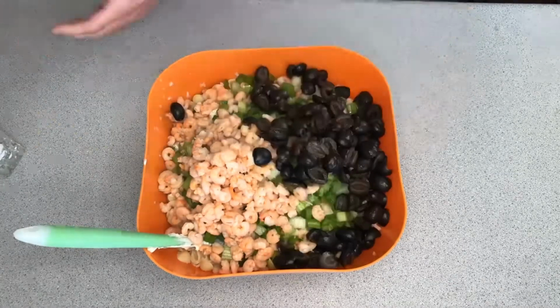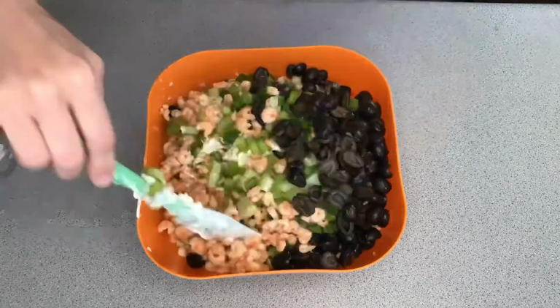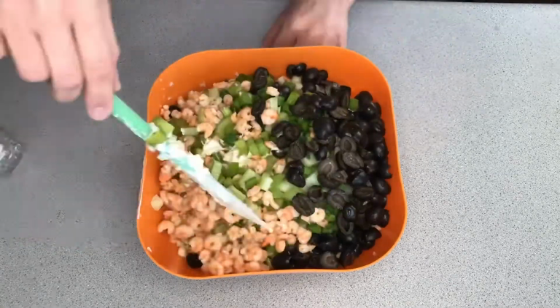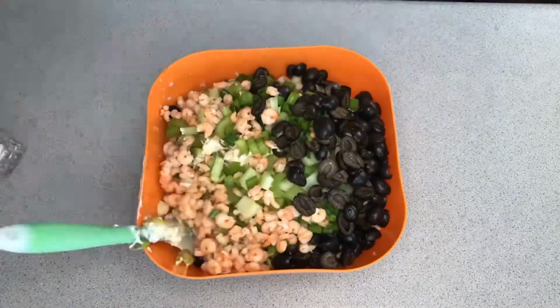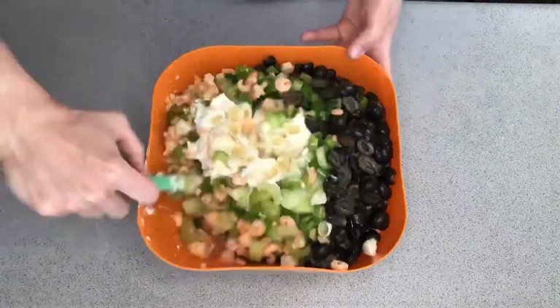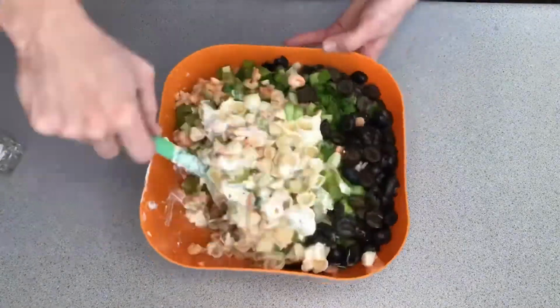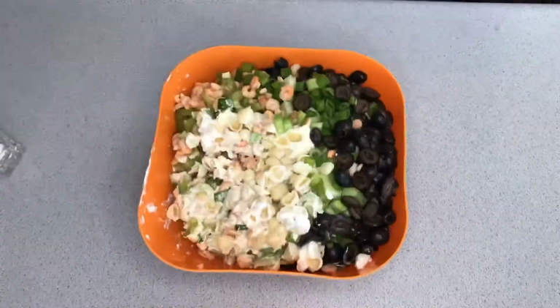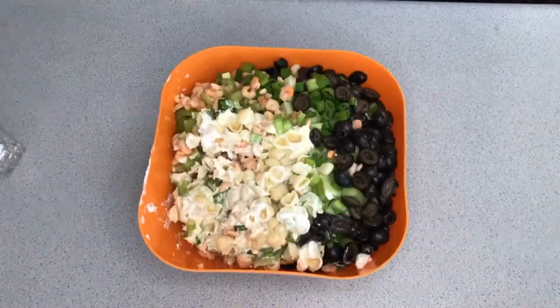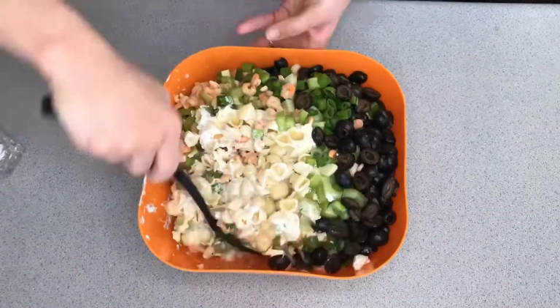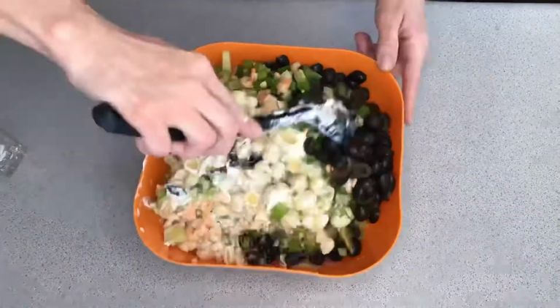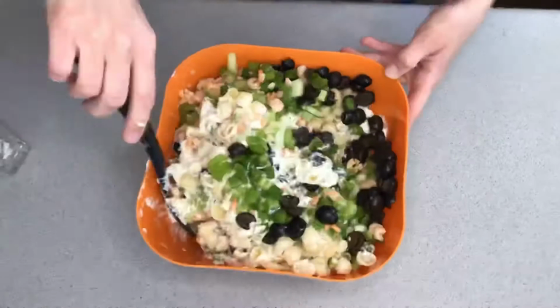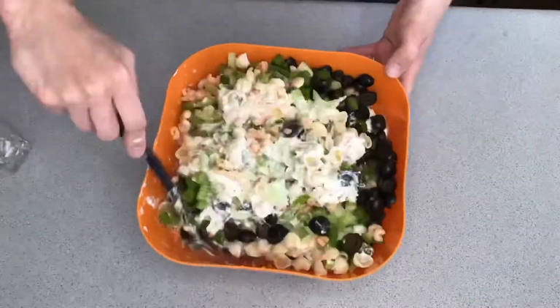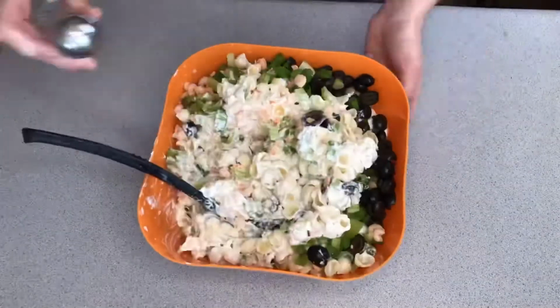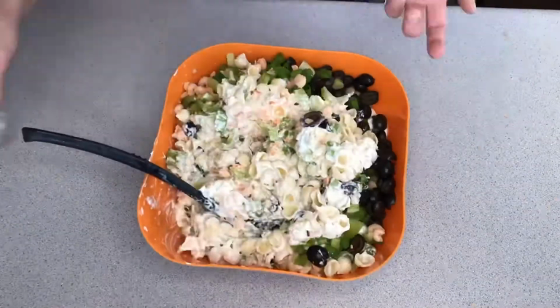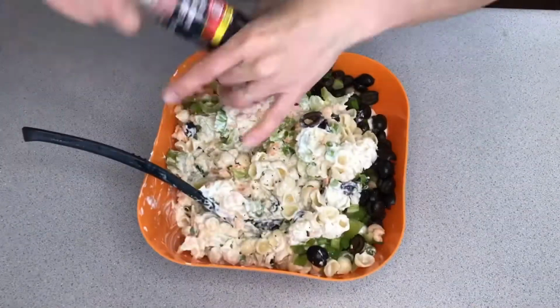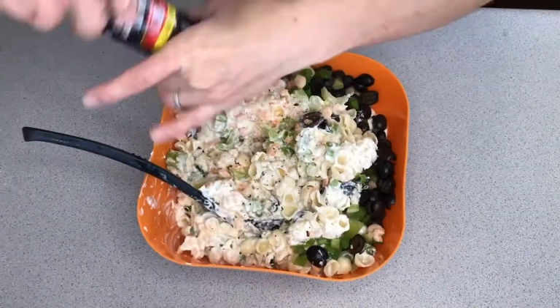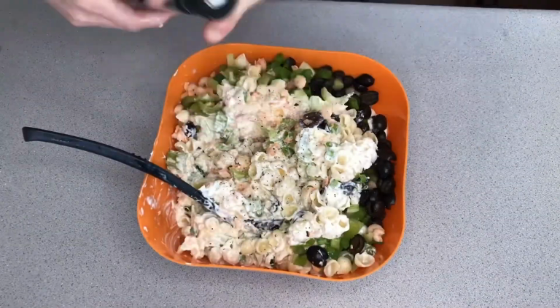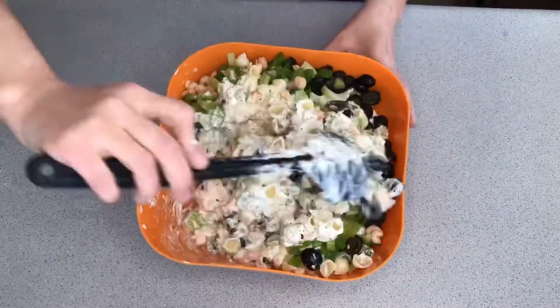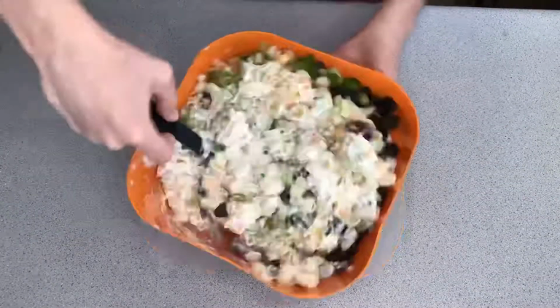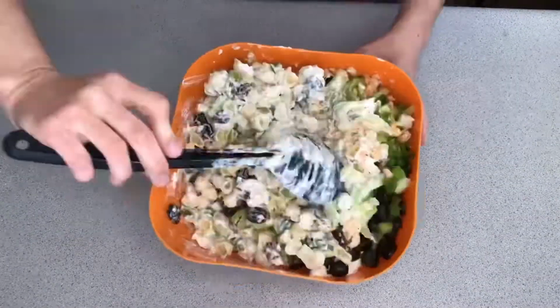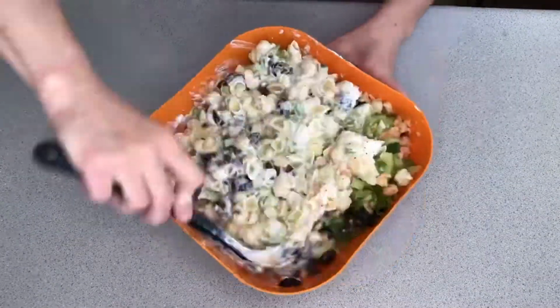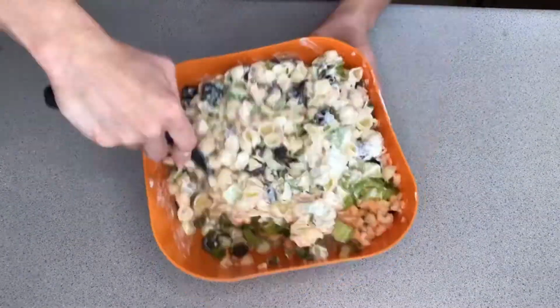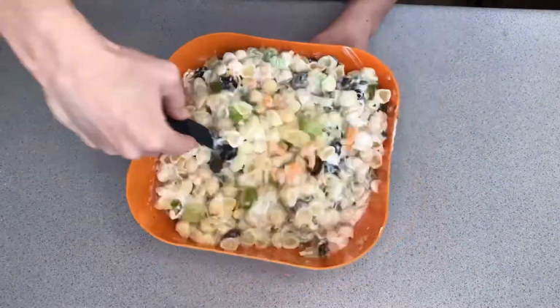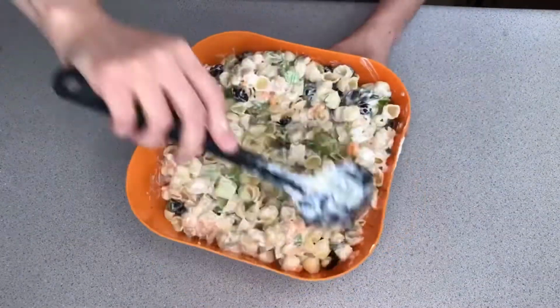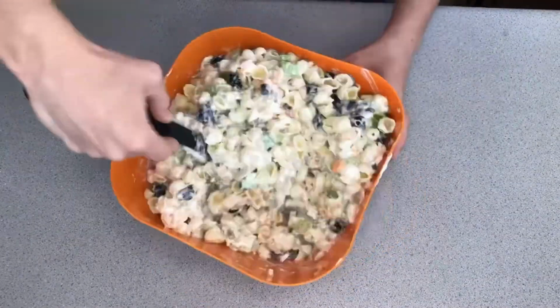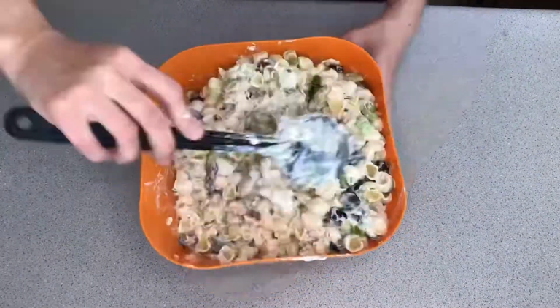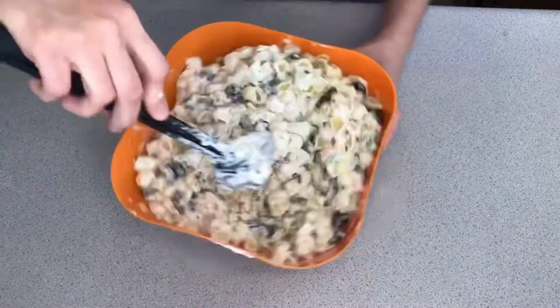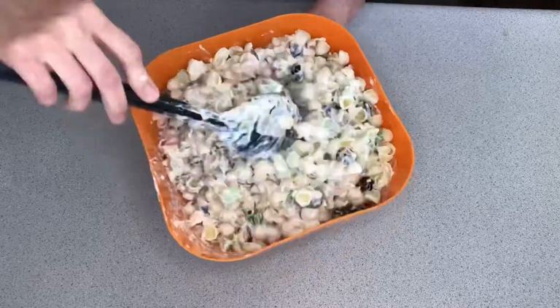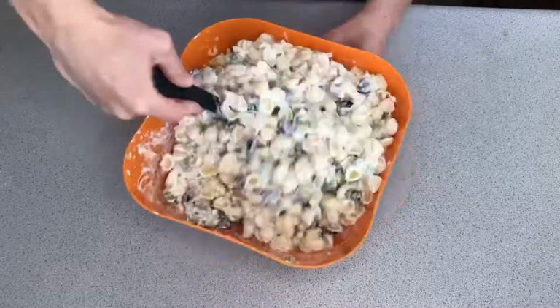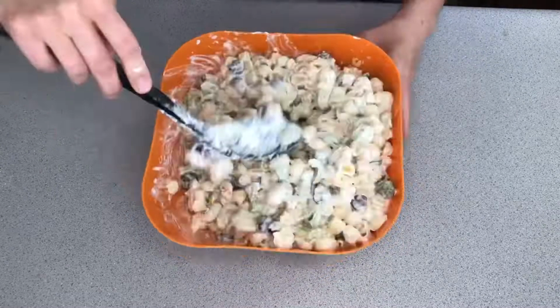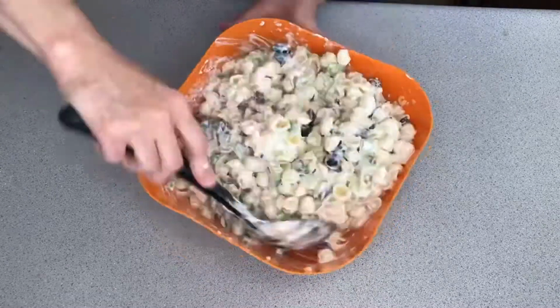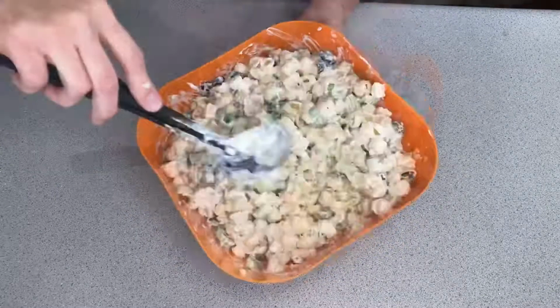Now with both salads, the amount of ingredients you put in is up to you, however you like it to taste. You just want to make them a couple hours ahead of time and then stir them really well right before serving.